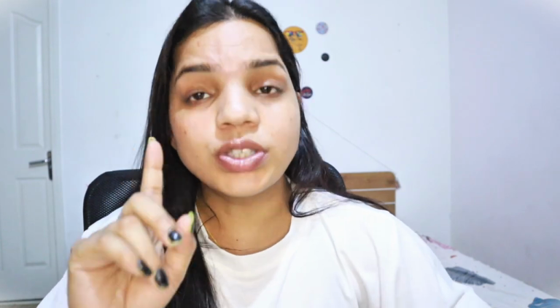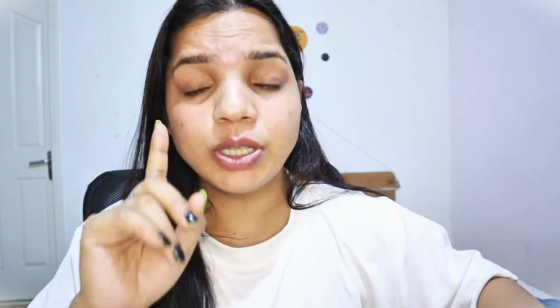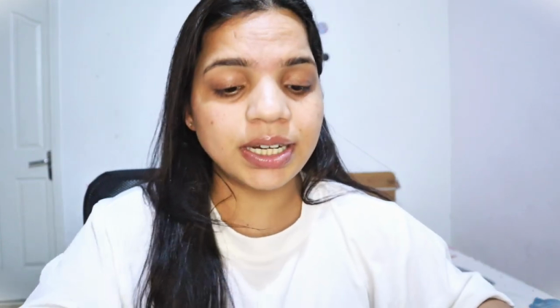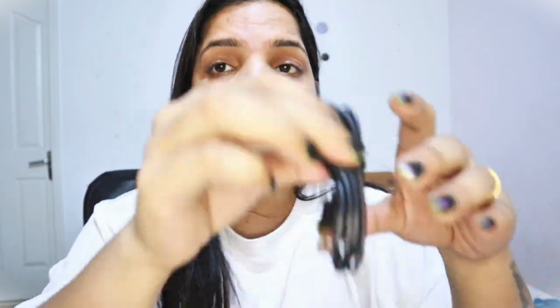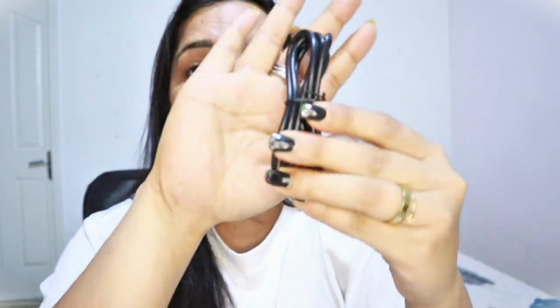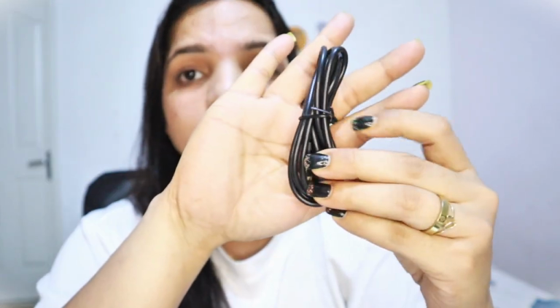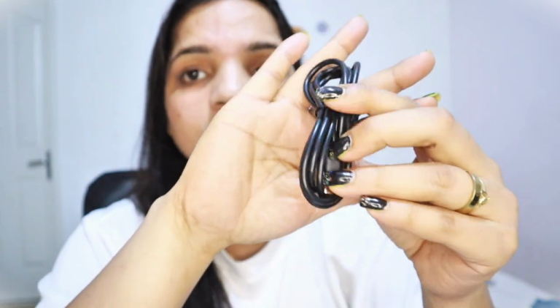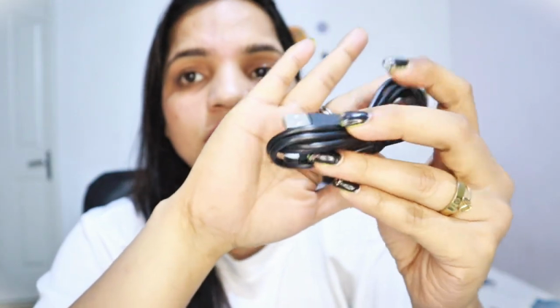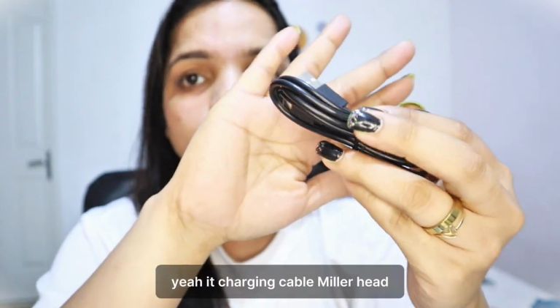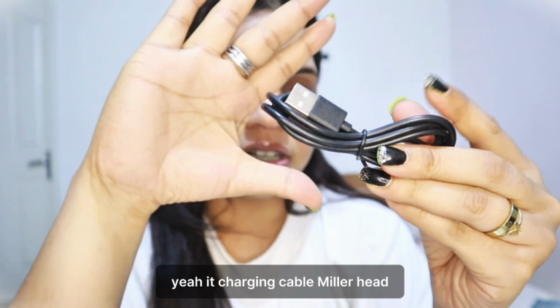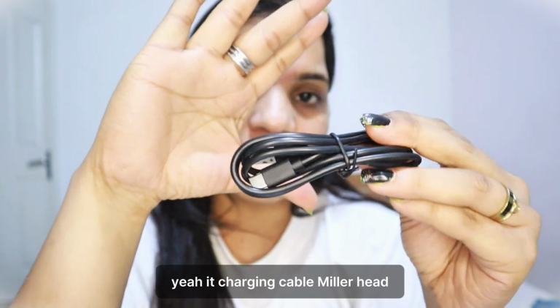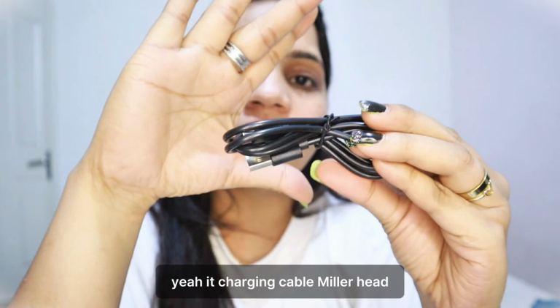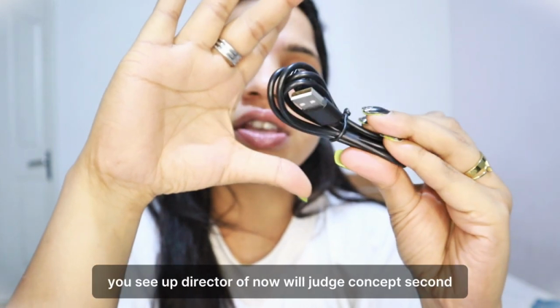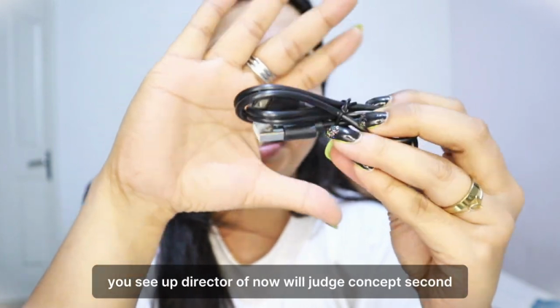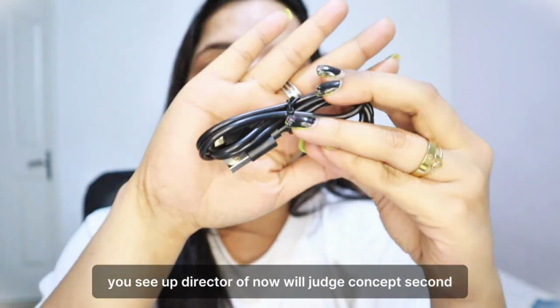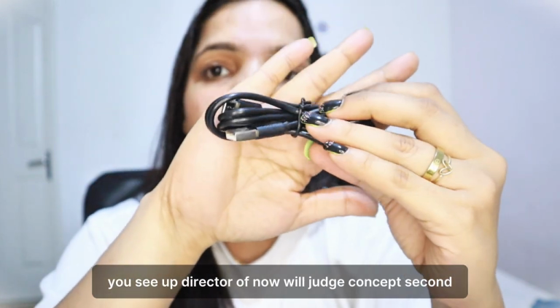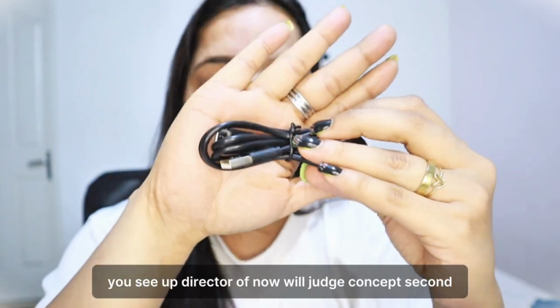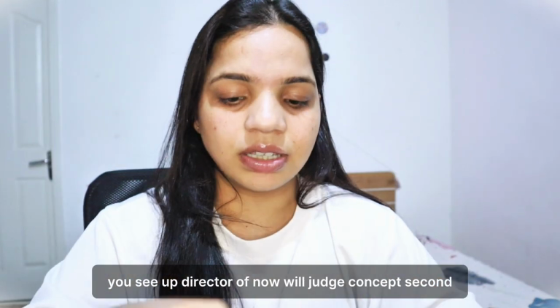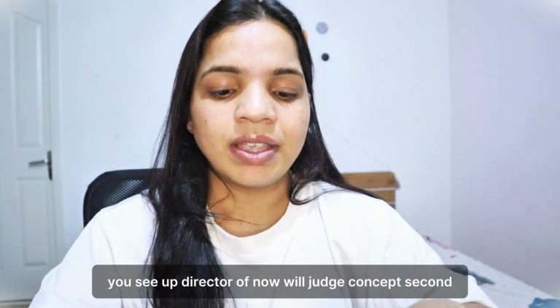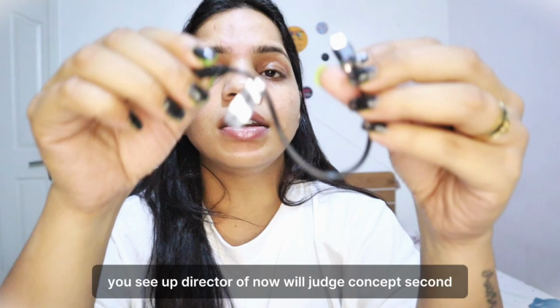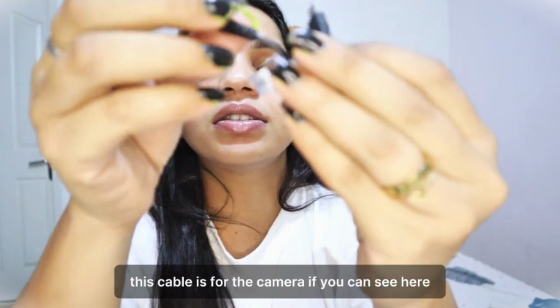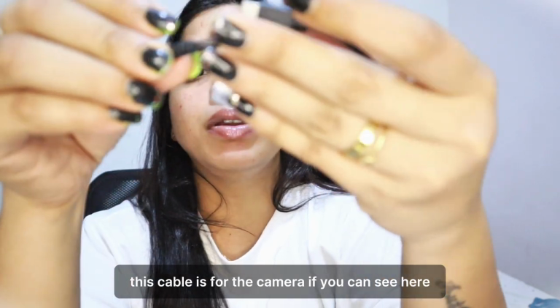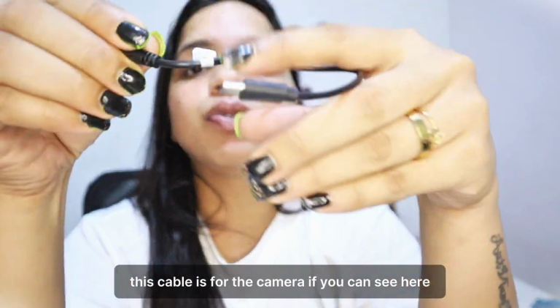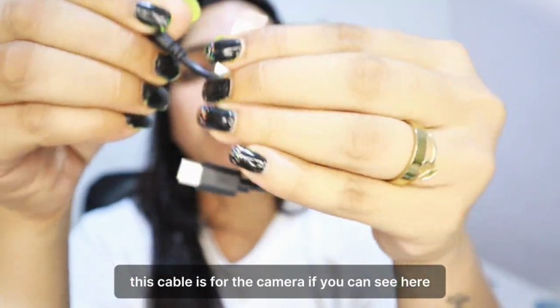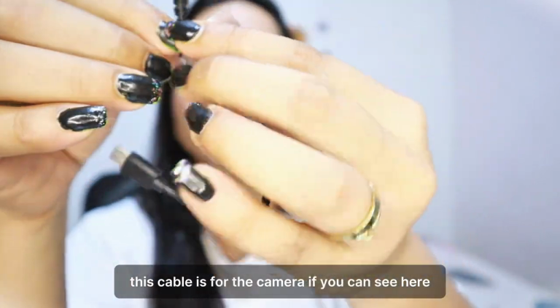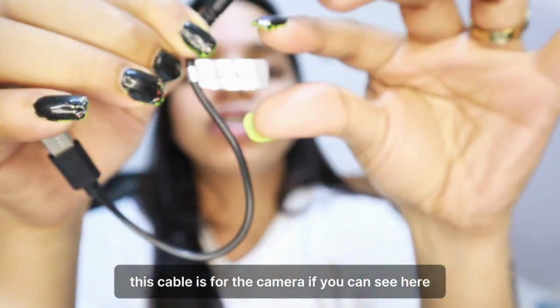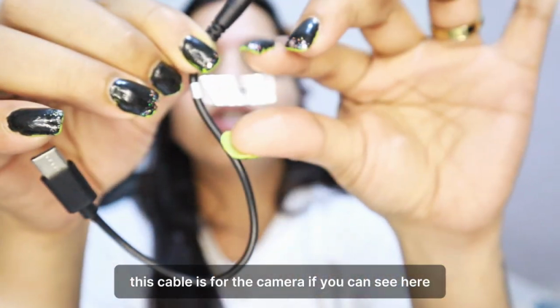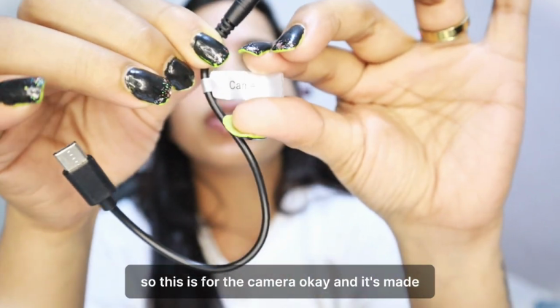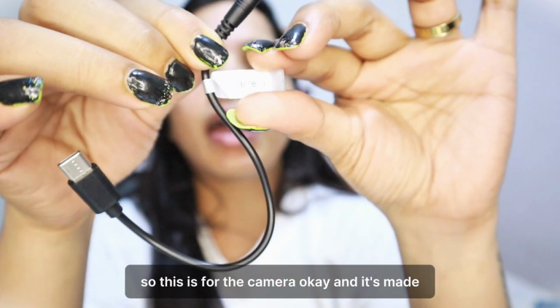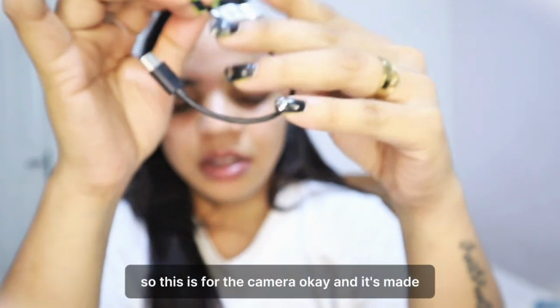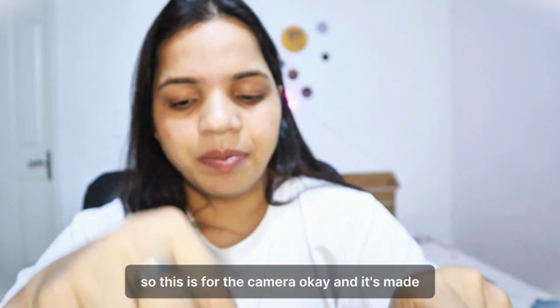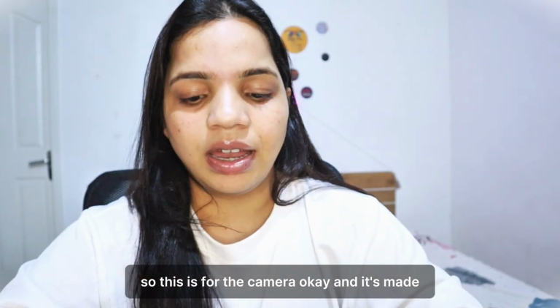I got many attachments with it. There is a charging cable which you can use to charge directly. The second cable is for the camera — if you can see here, this one is for the camera.